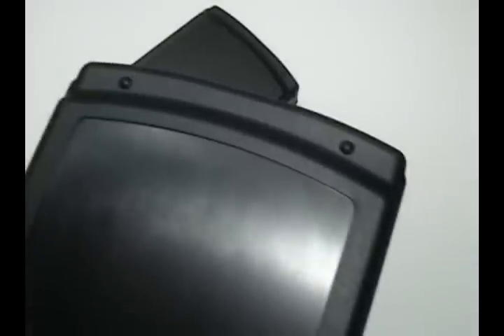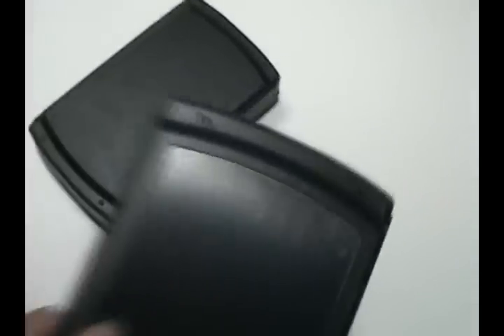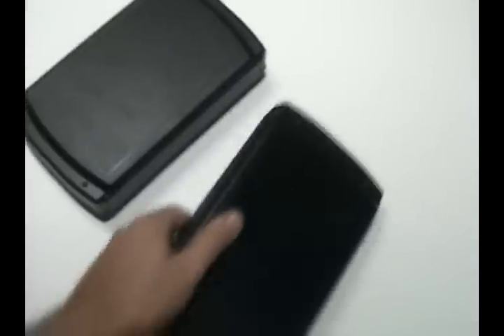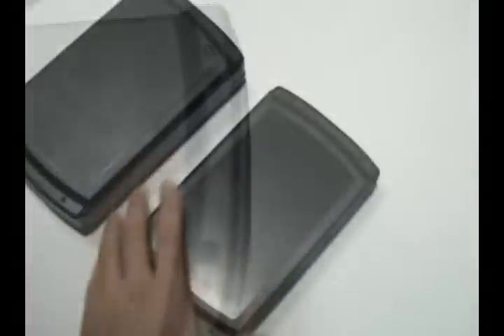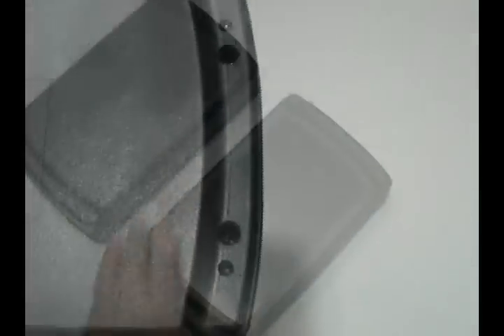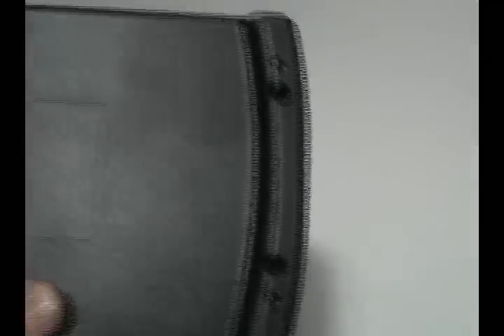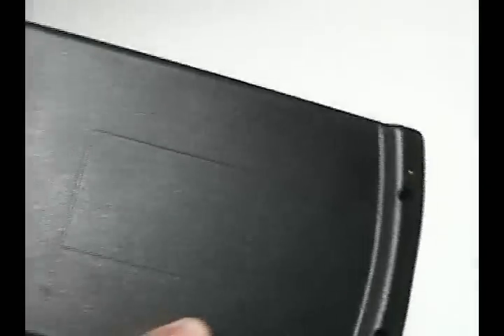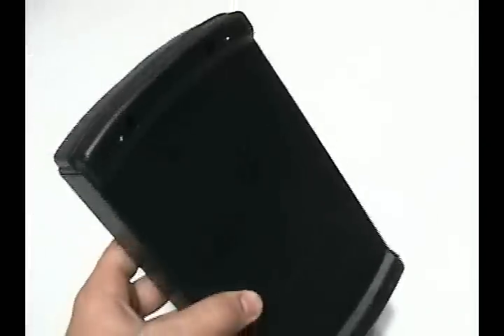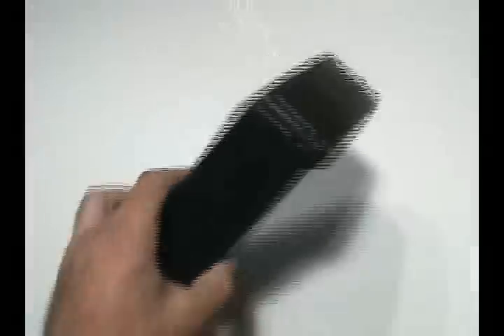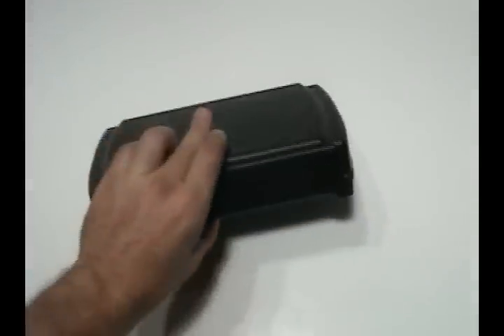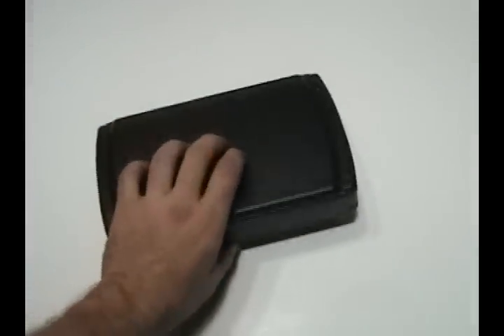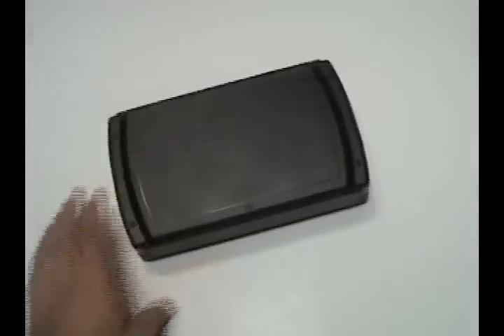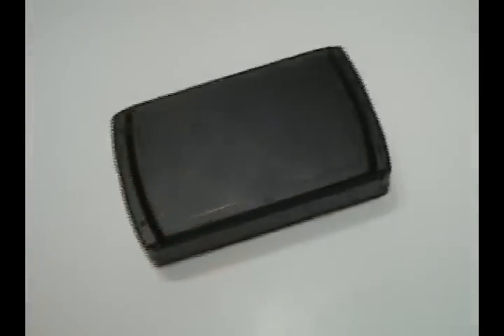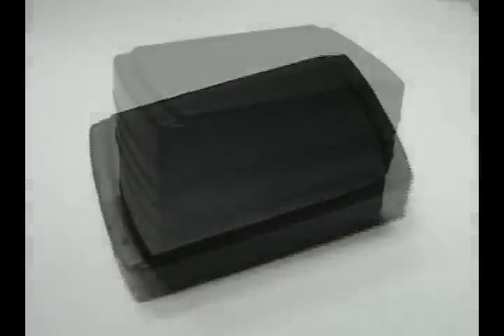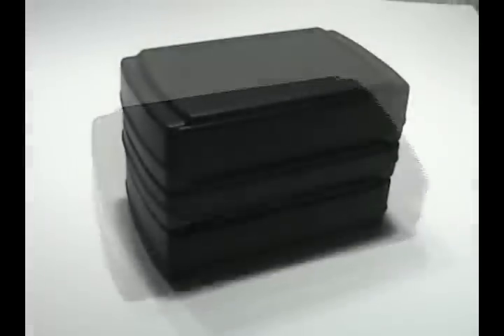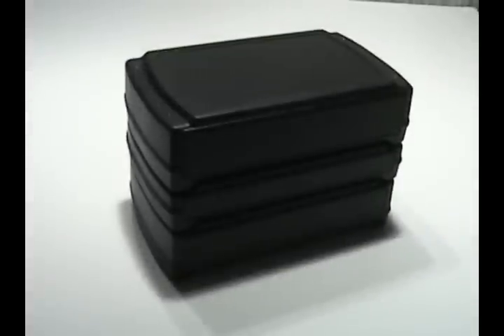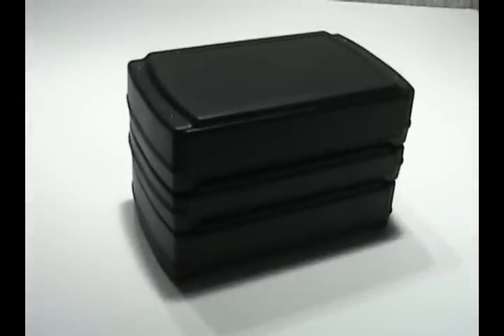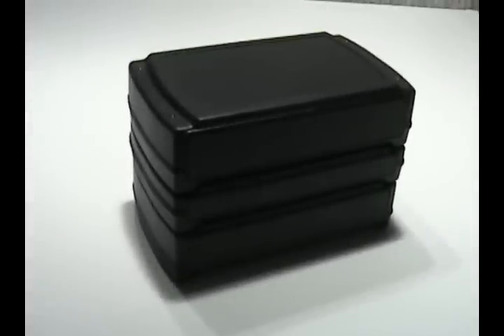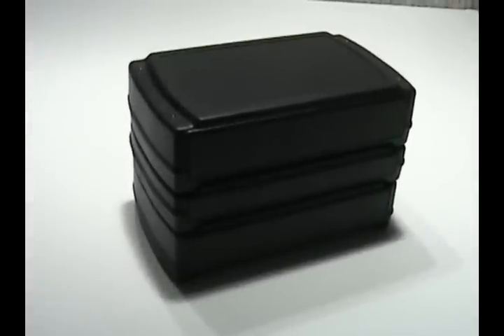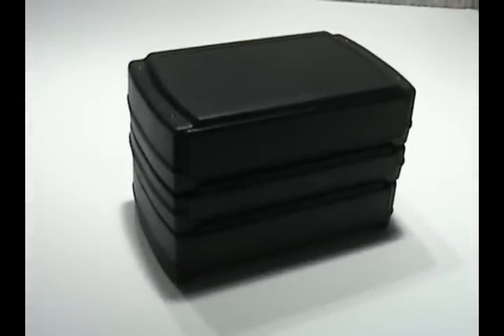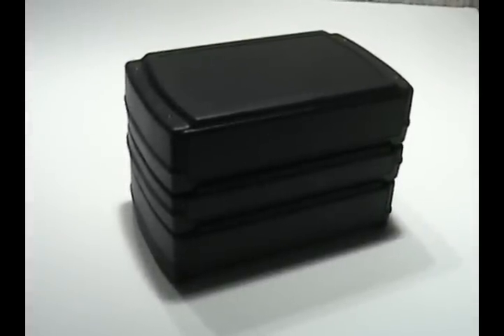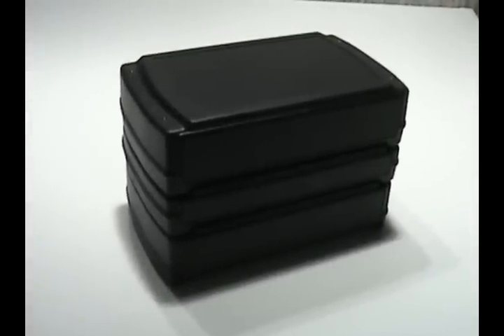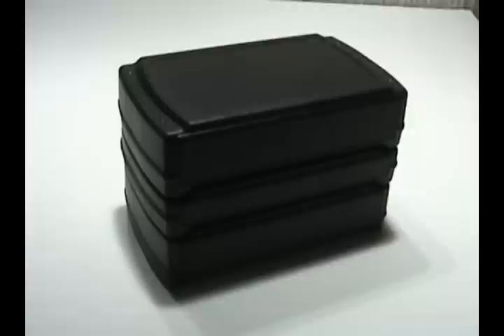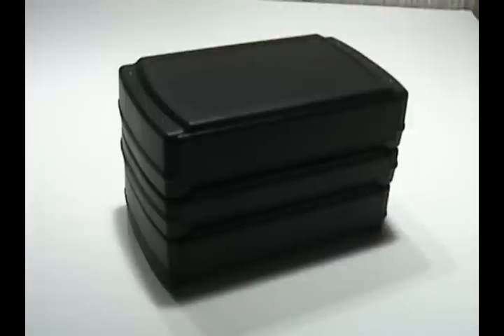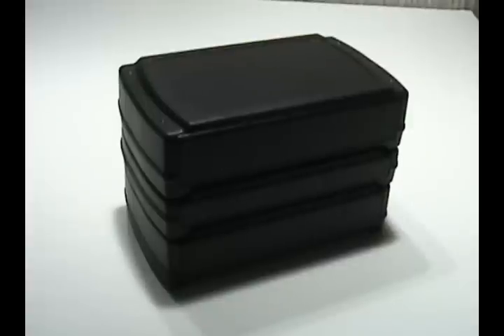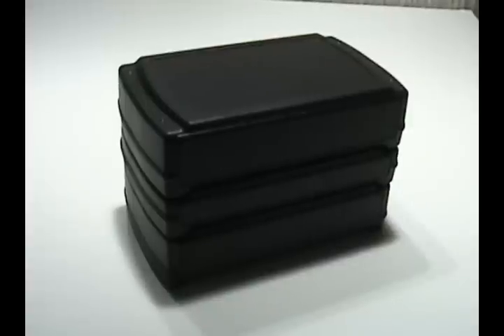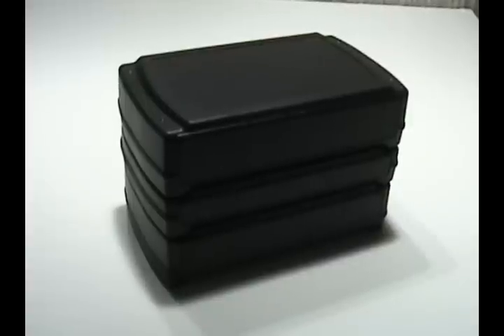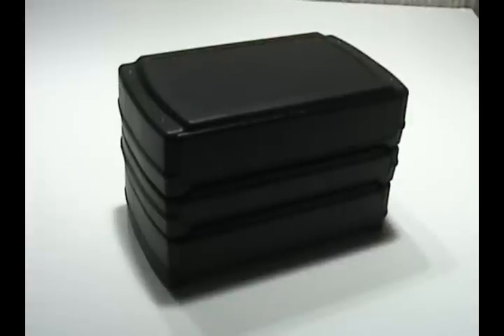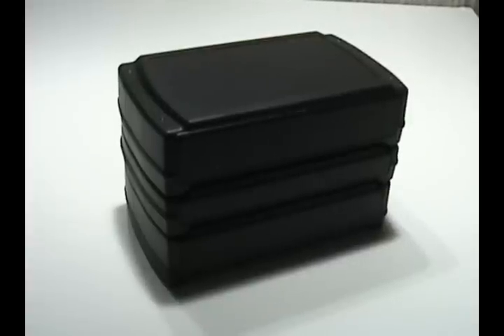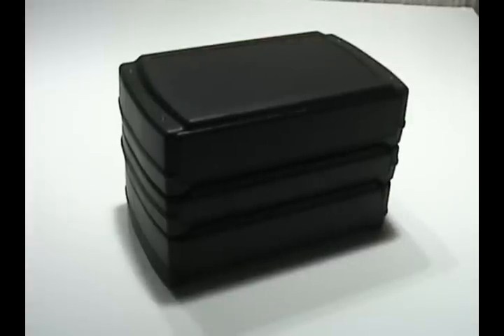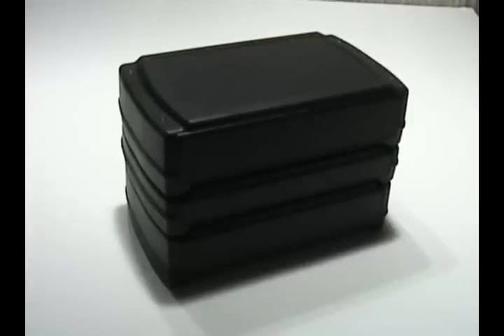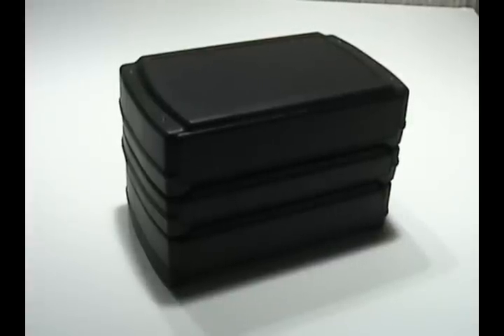The cover screws onto the base for a secure fit, and cover screws are included with the enclosure. The ZN is molded from flame retardant ABS with a UL rating of 94-V-0, which gives it strength and durability.